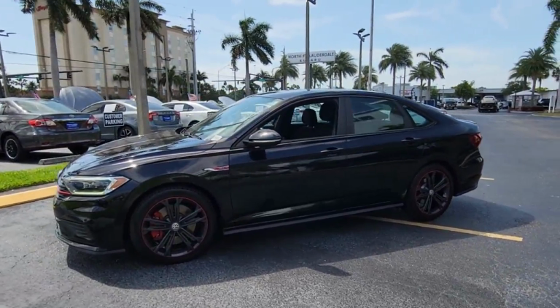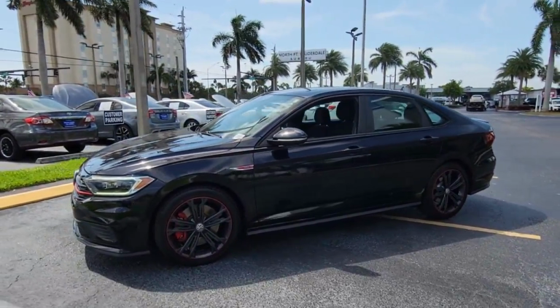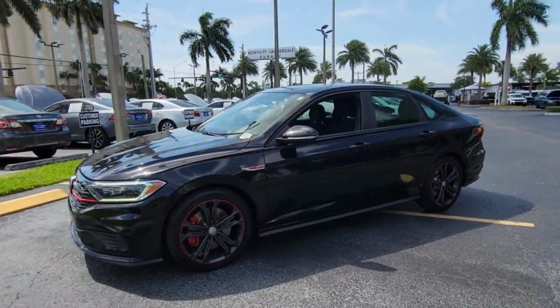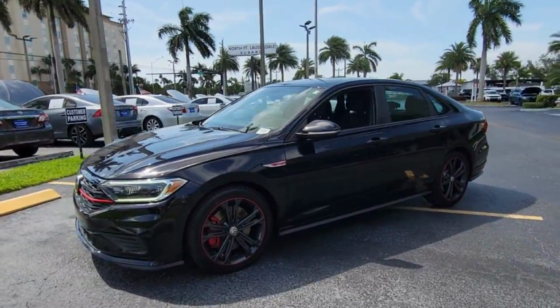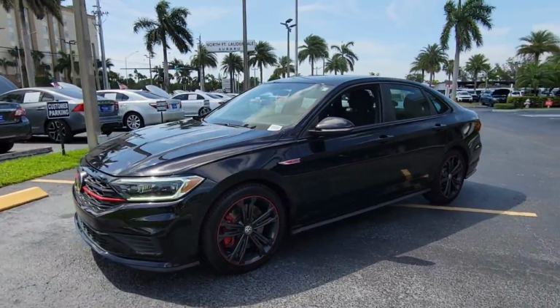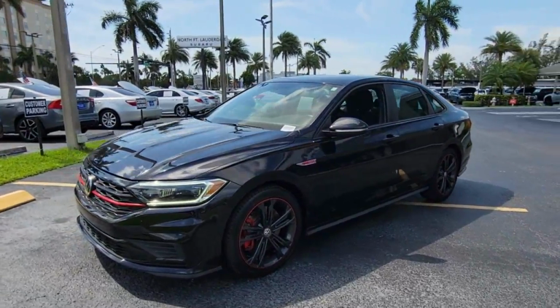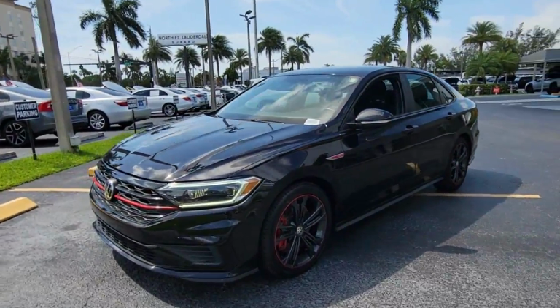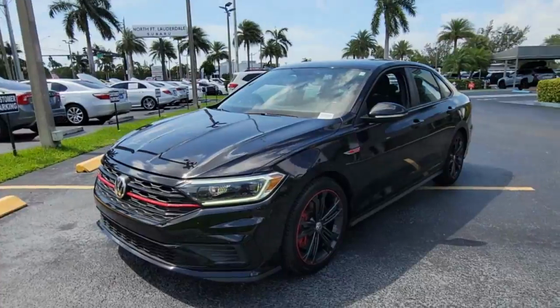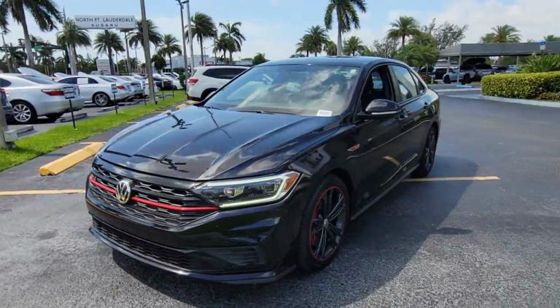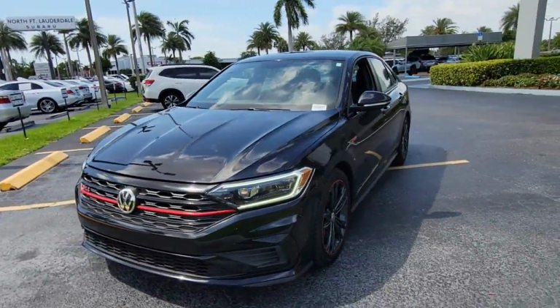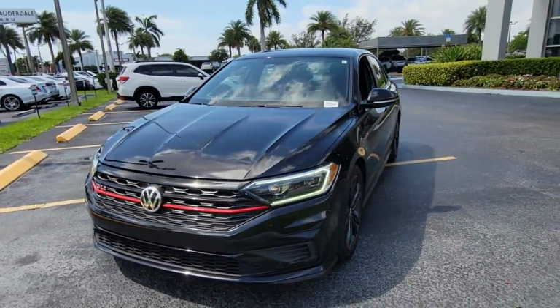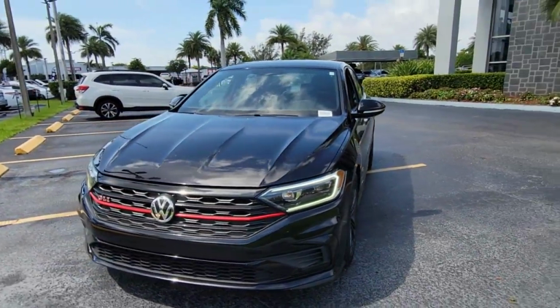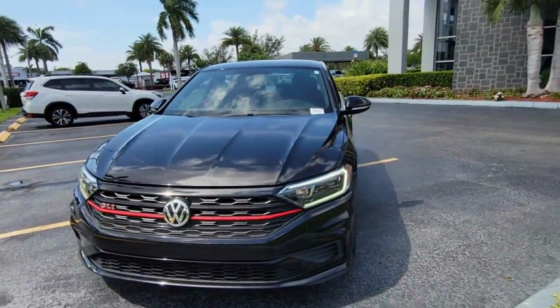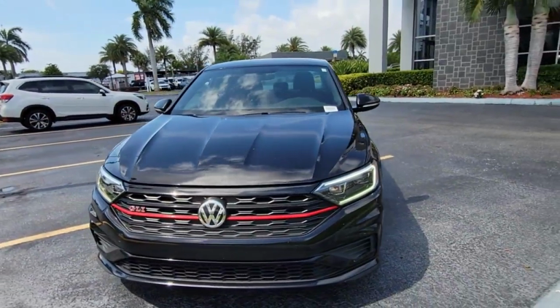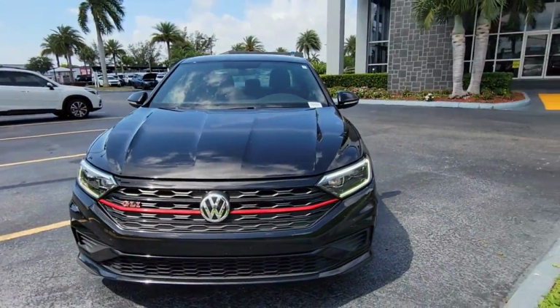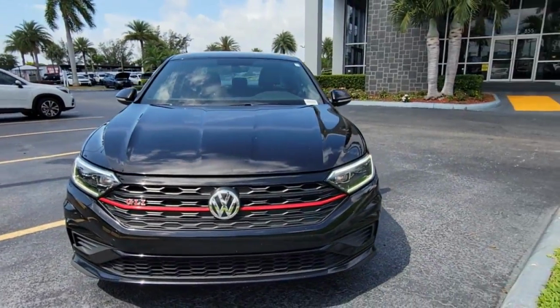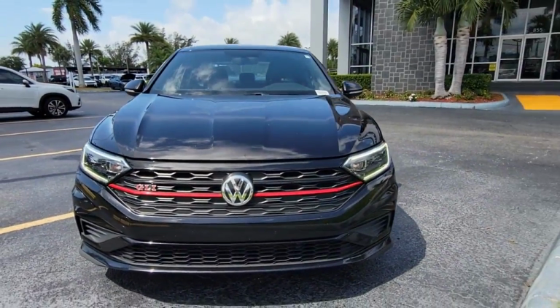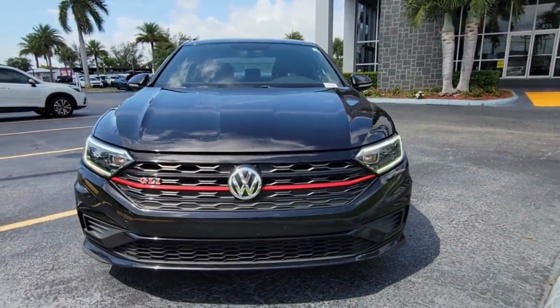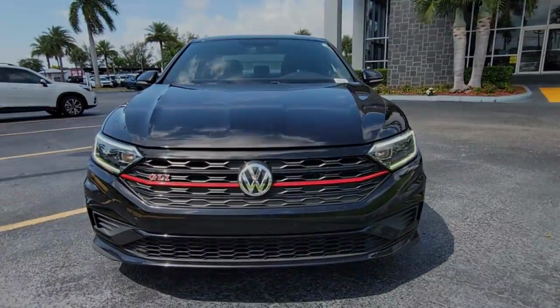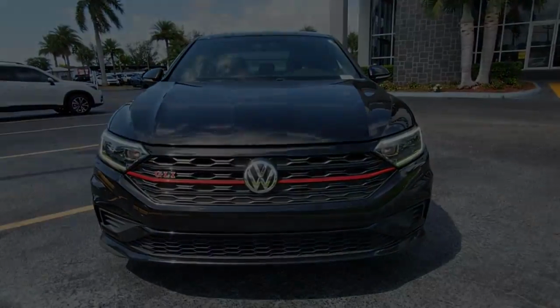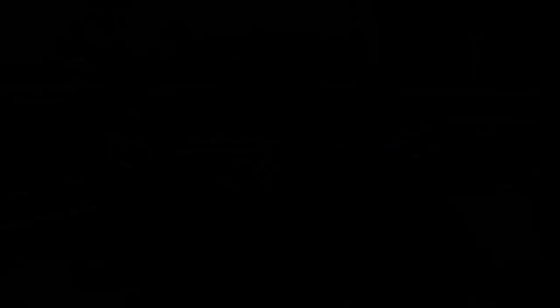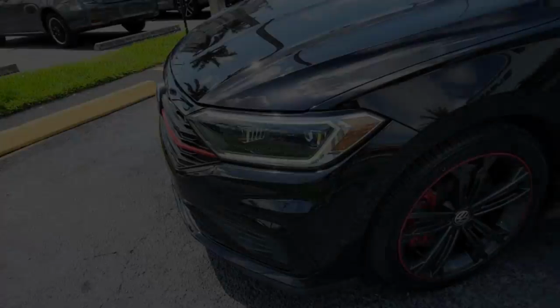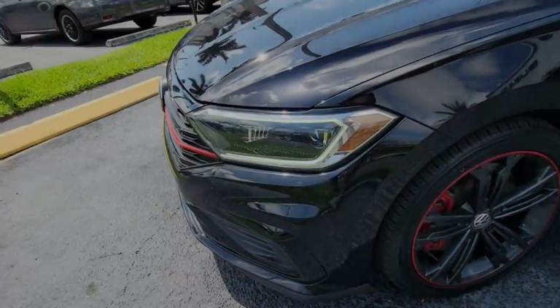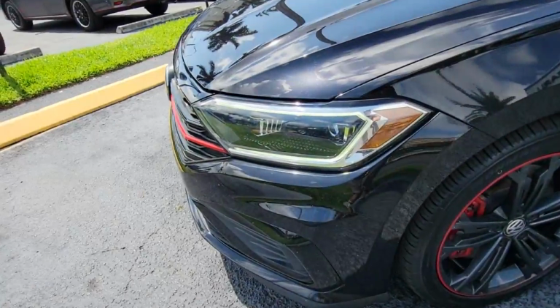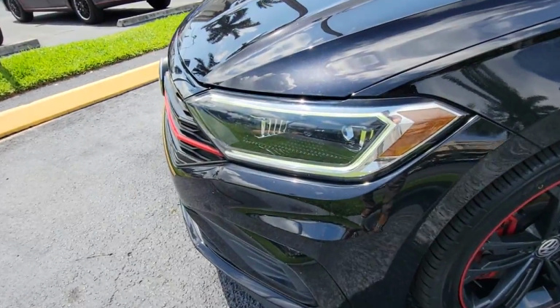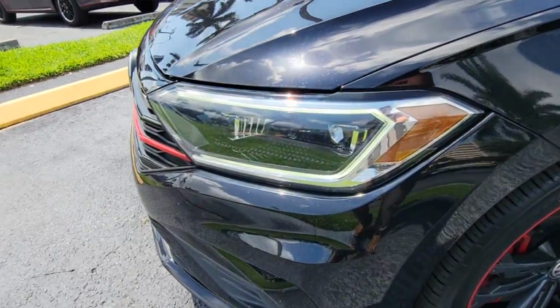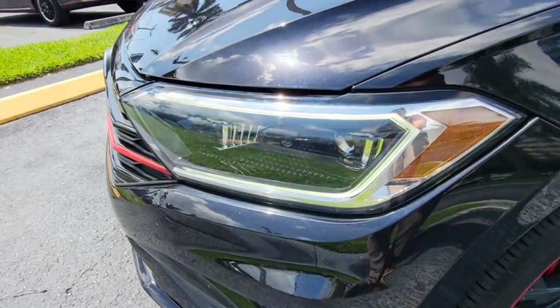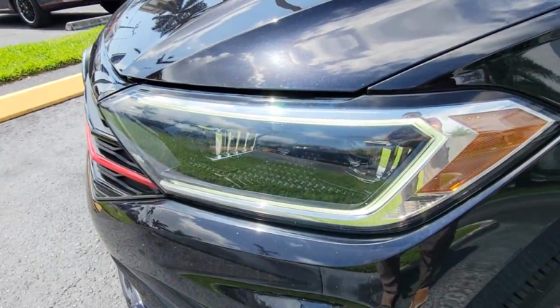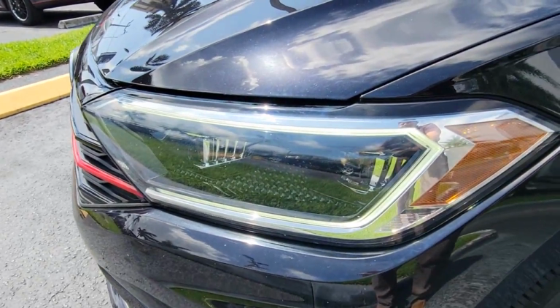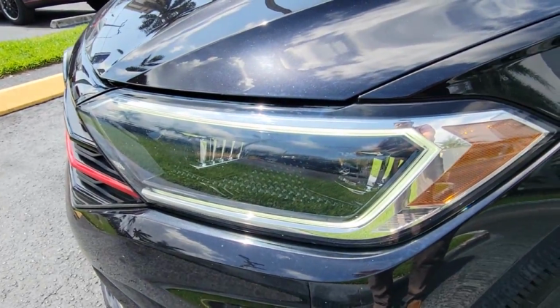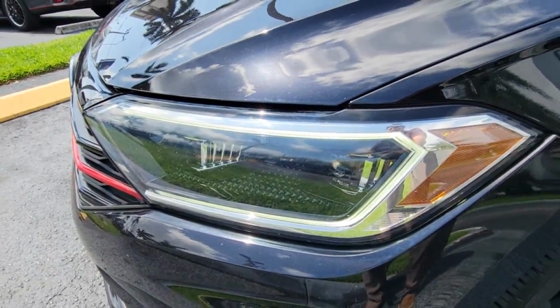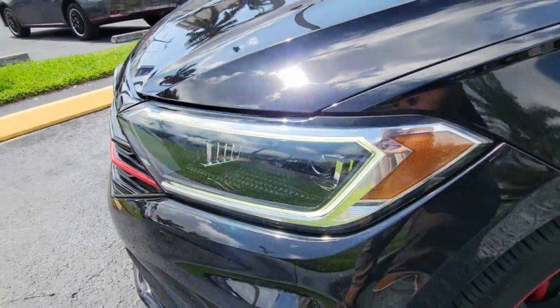Keyless entry, electronic stability control, blind spot monitor, intermittent wipers, trip computer, power windows, bucket seats, four-wheel disc brakes, power steering.